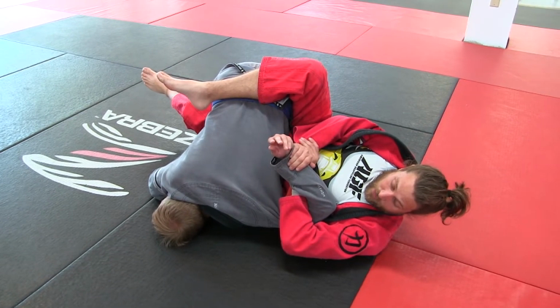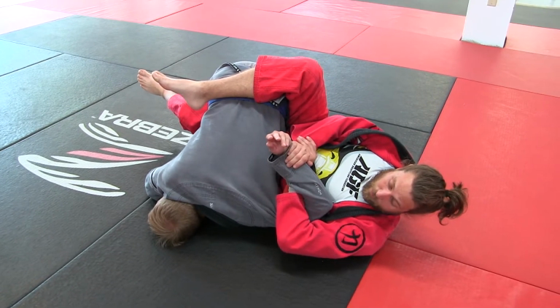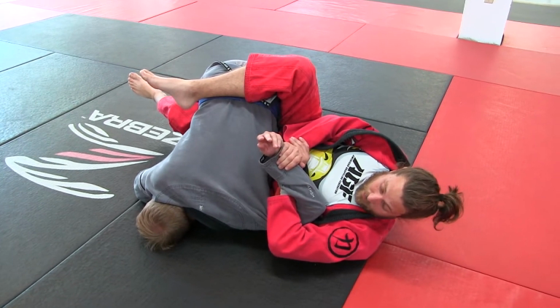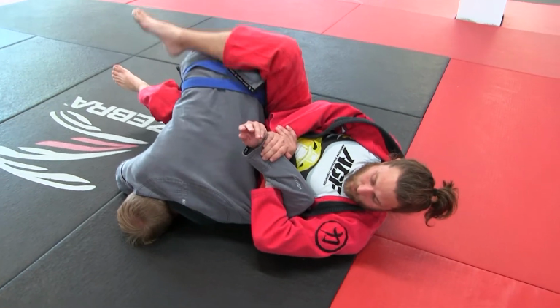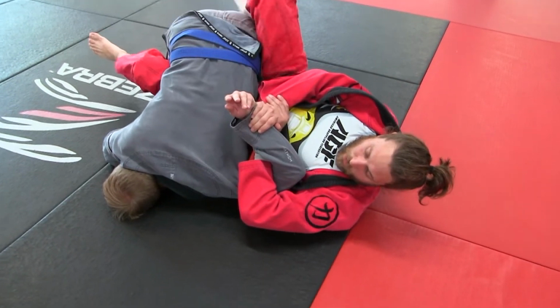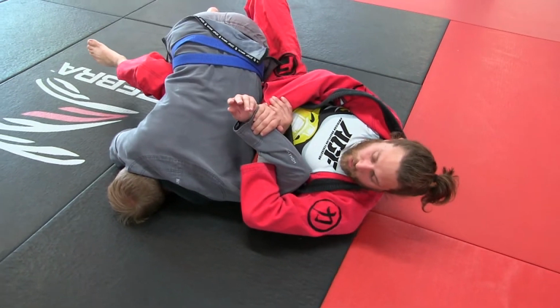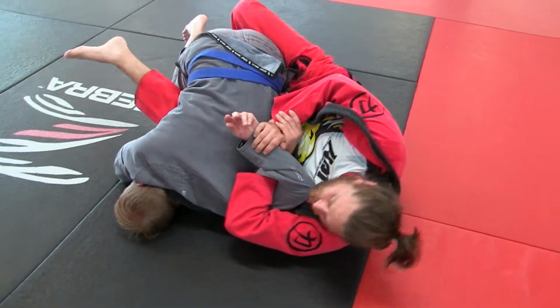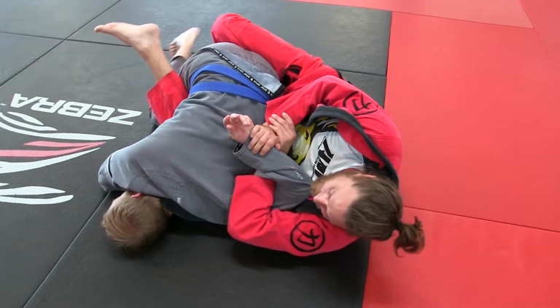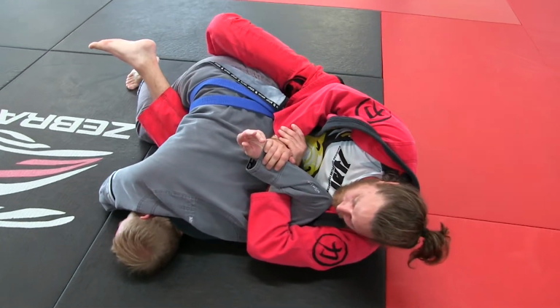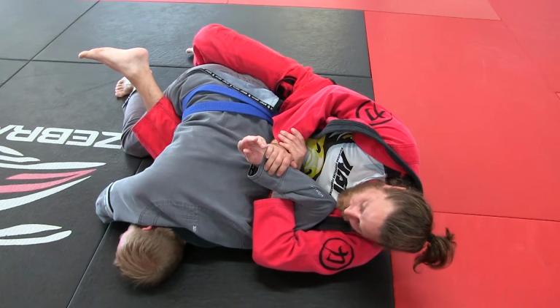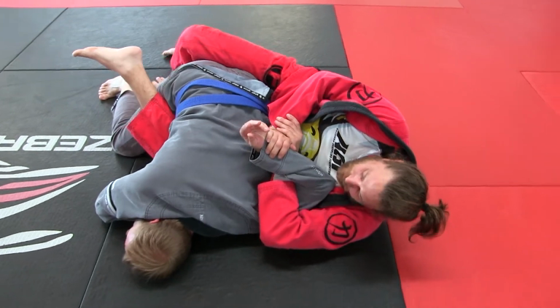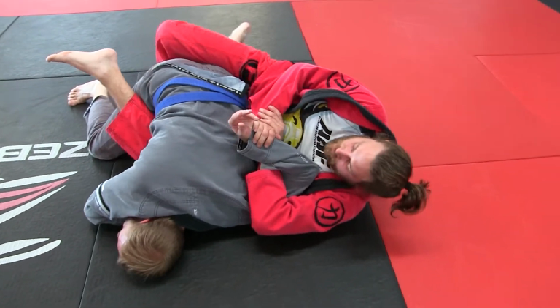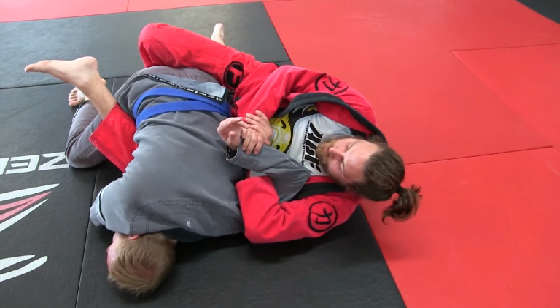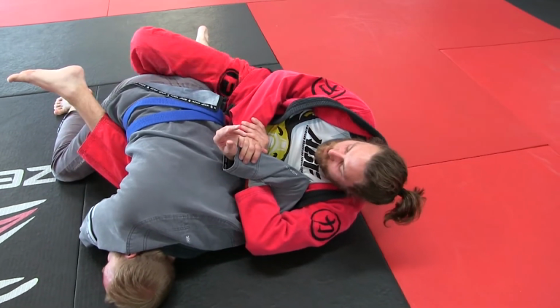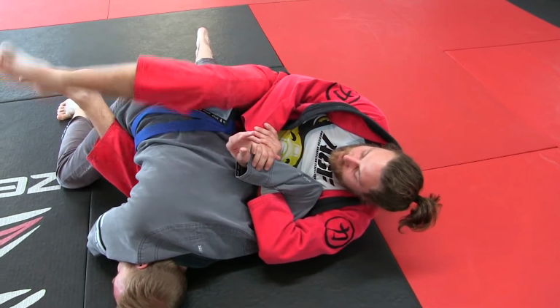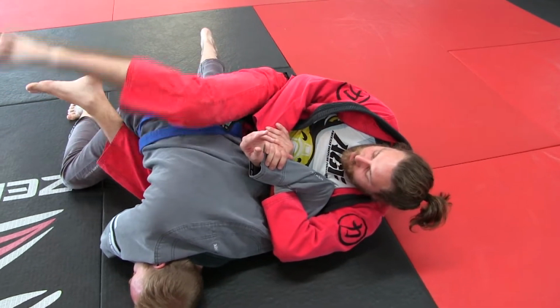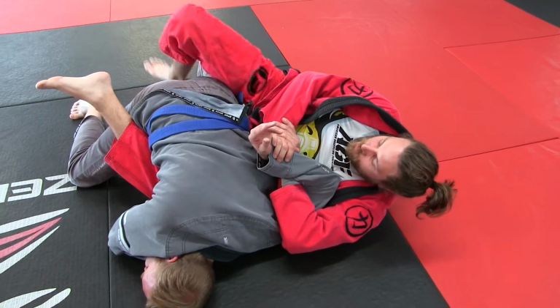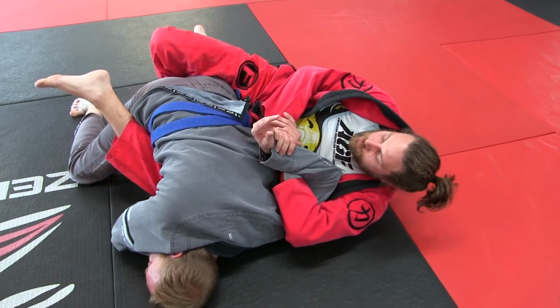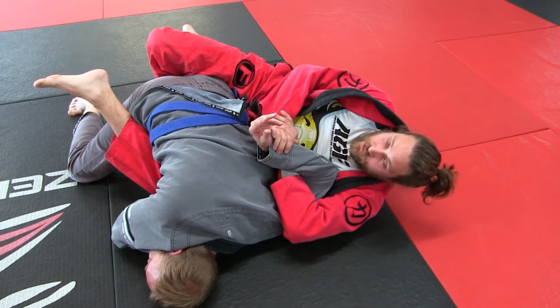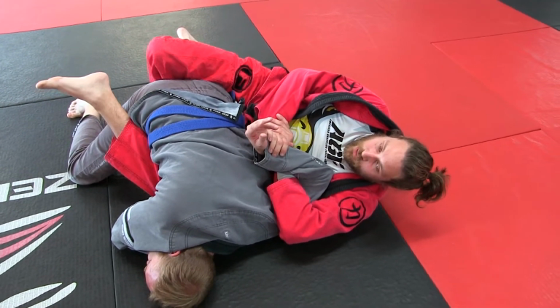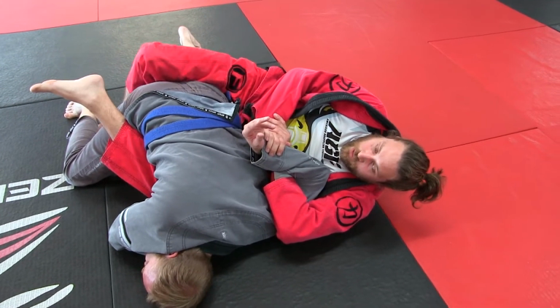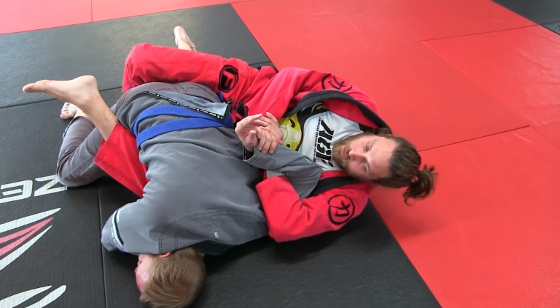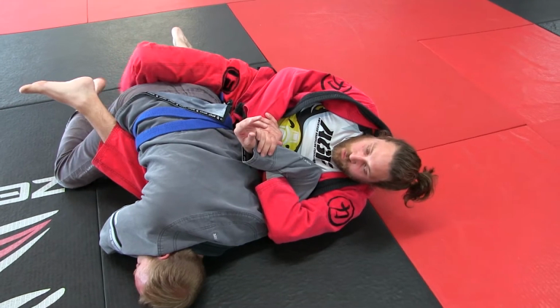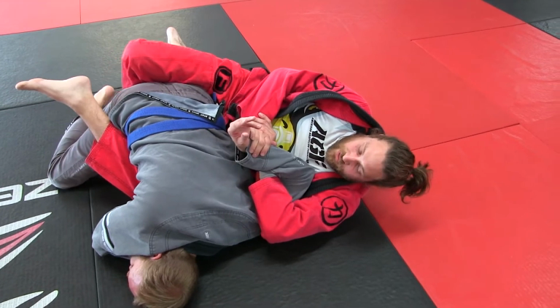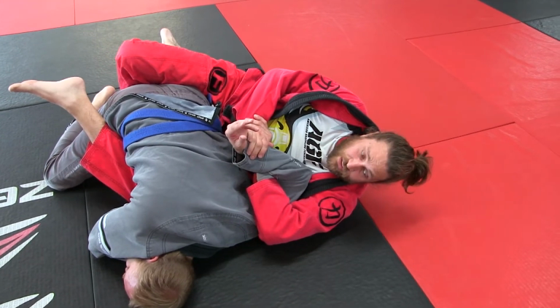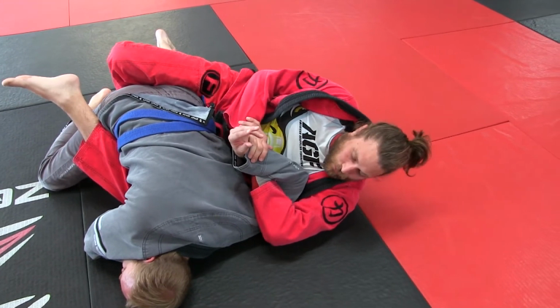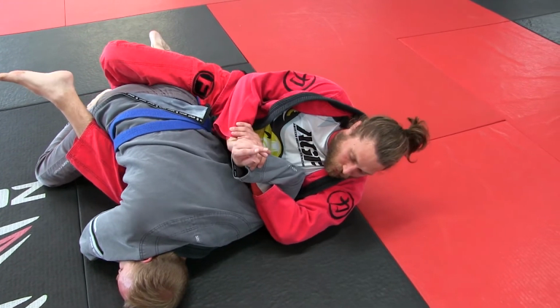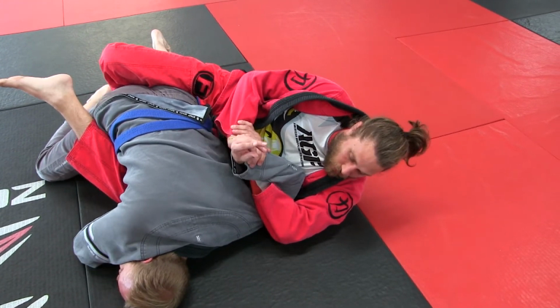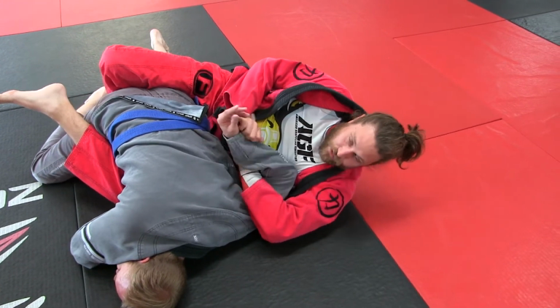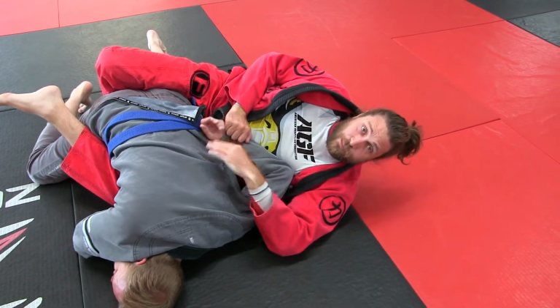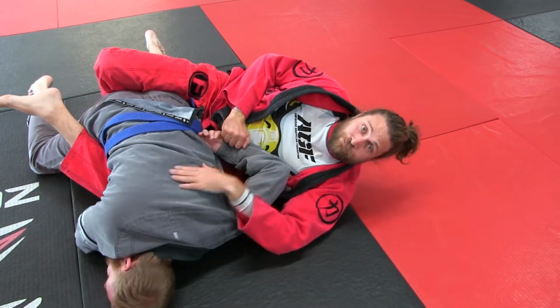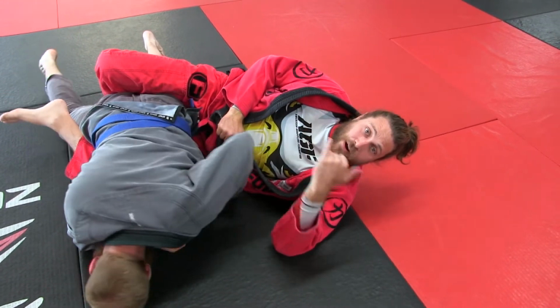Think about my left elbow going to the mat. And if you want to finish this, just be sure he doesn't roll — put a foot between his legs here. And there's your tap.